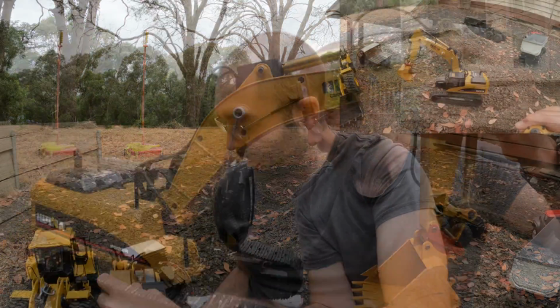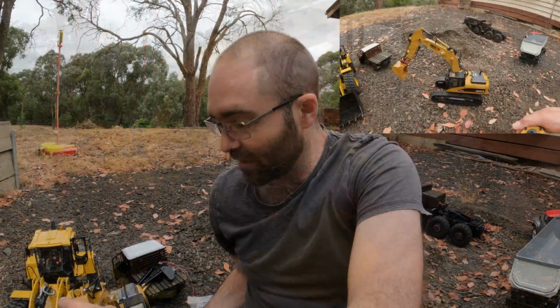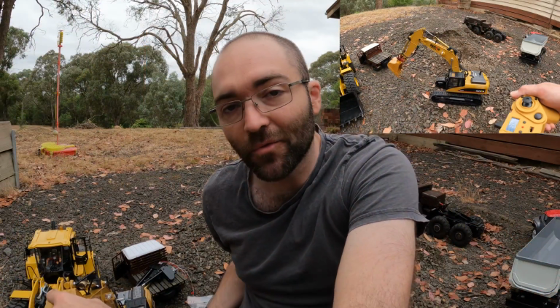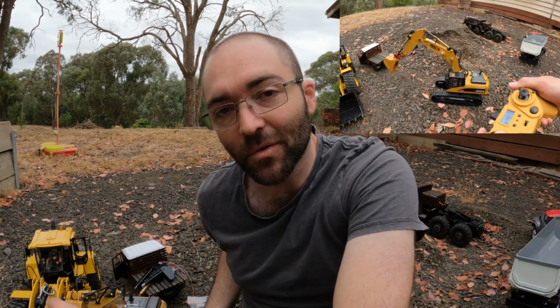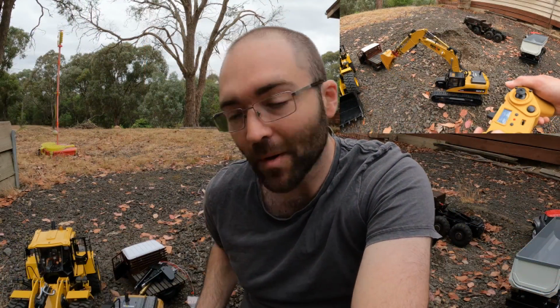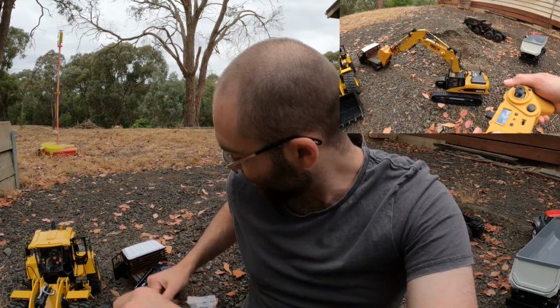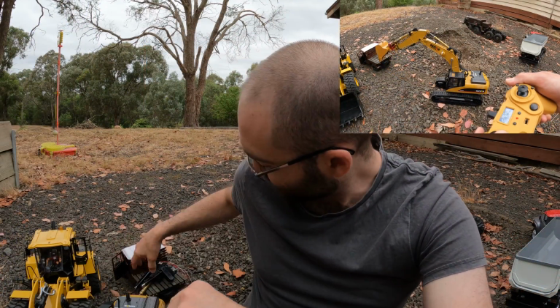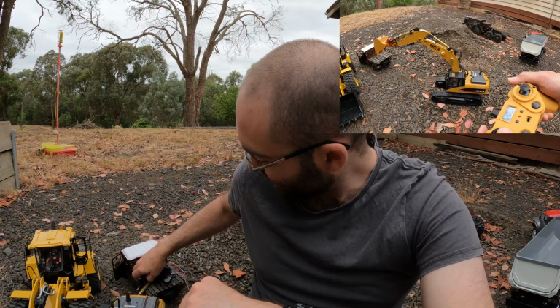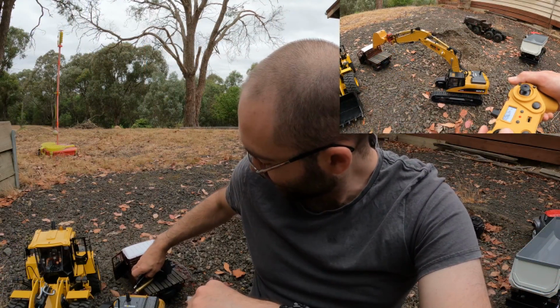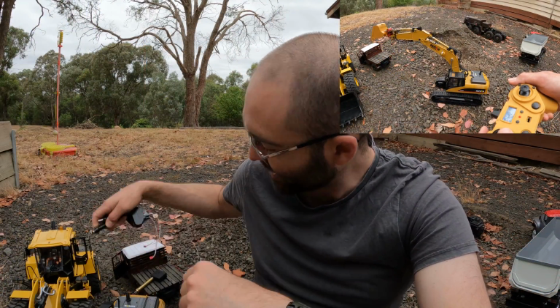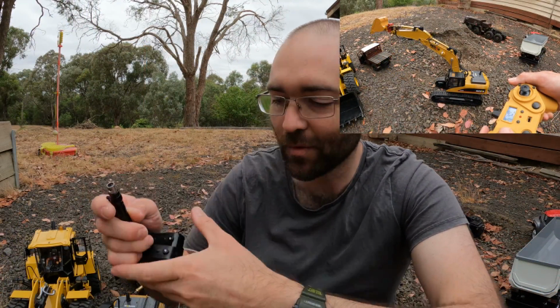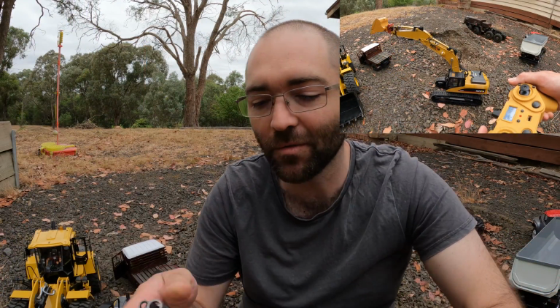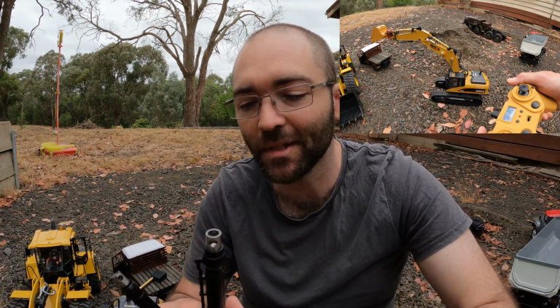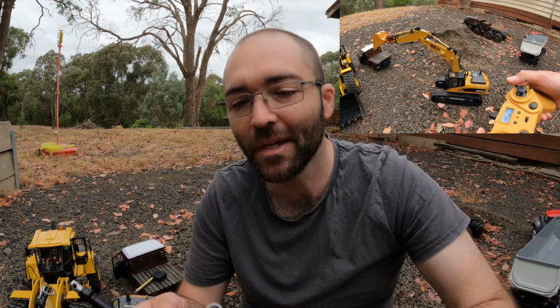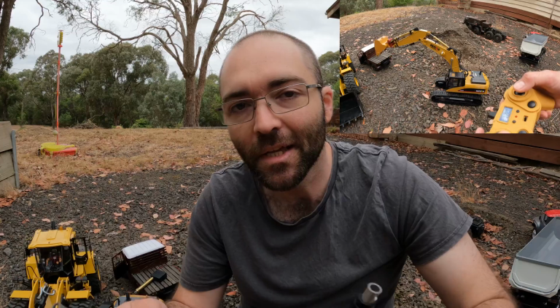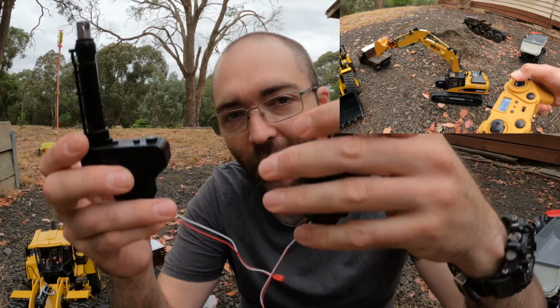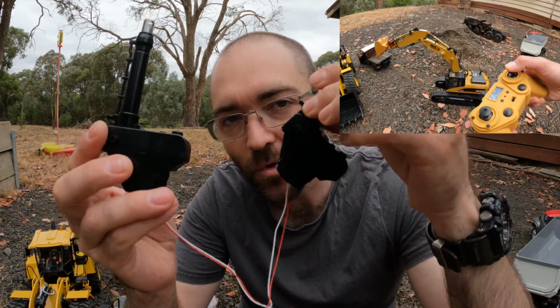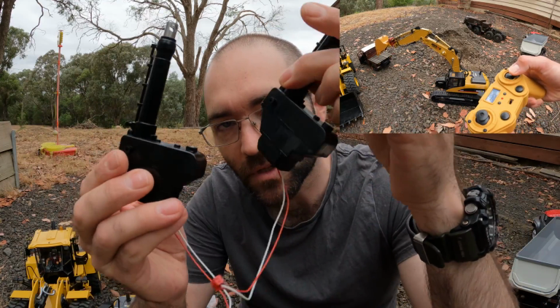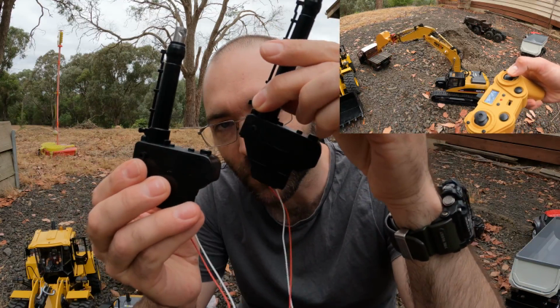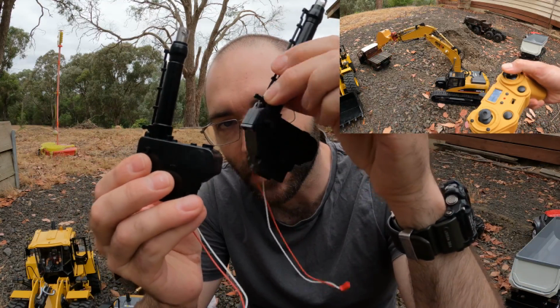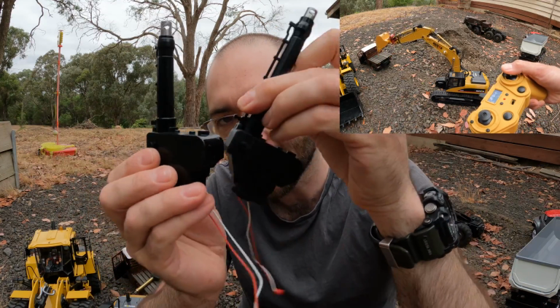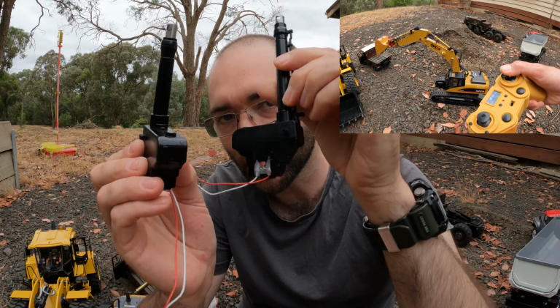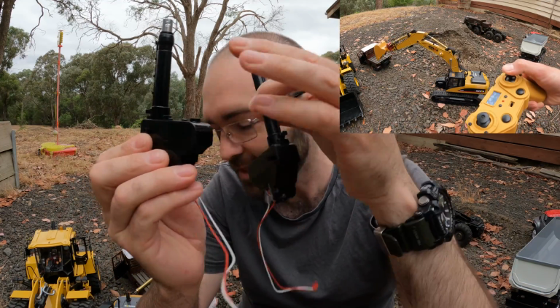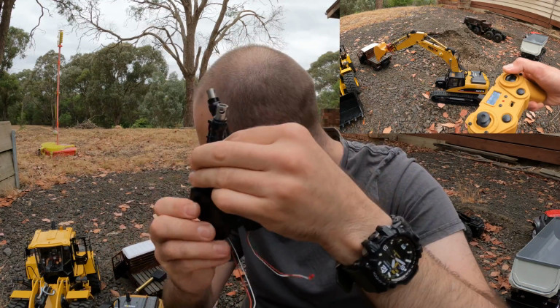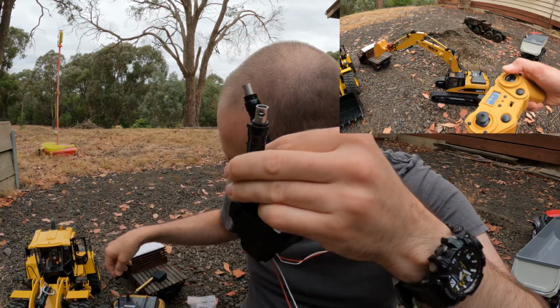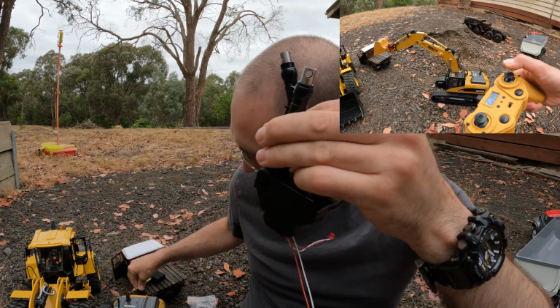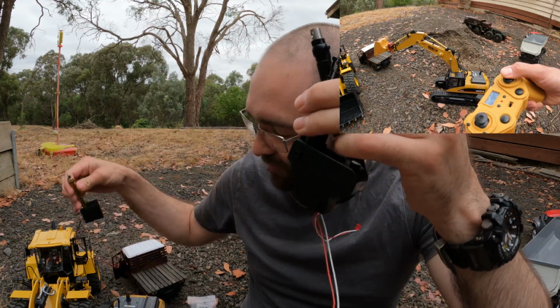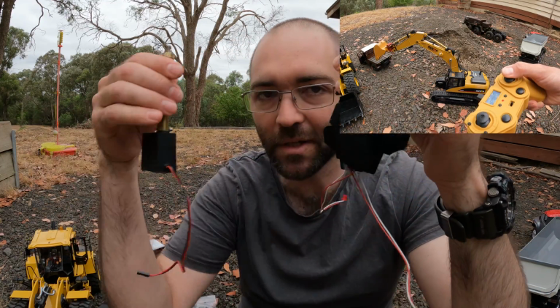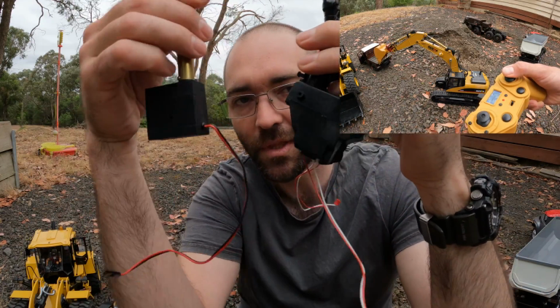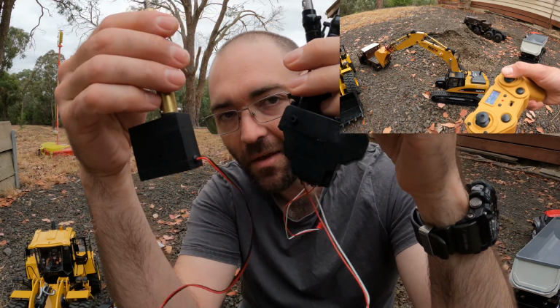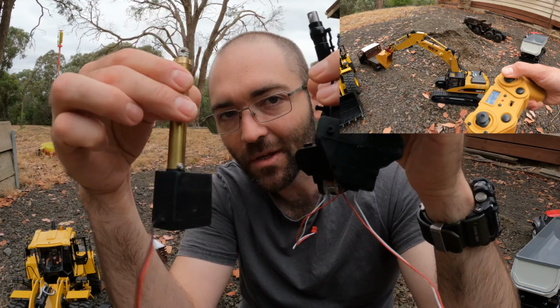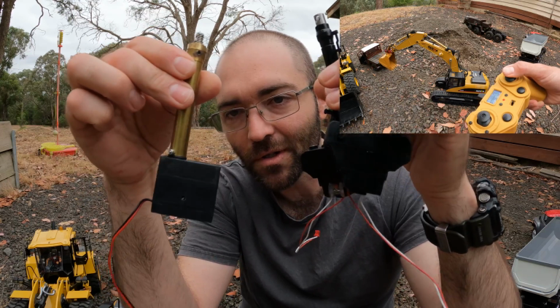I've been looking forward to doing some upgrades on this for a while. What we've done recently is I've removed these stock linear actuators and replaced them with a heavier unit.